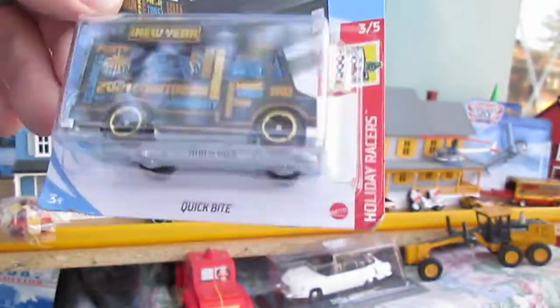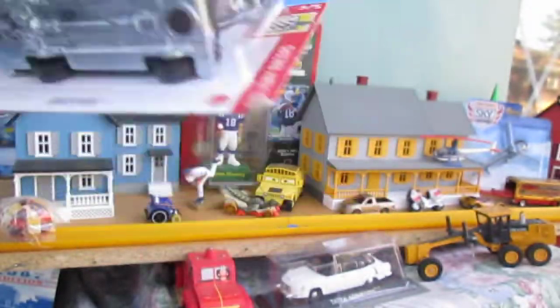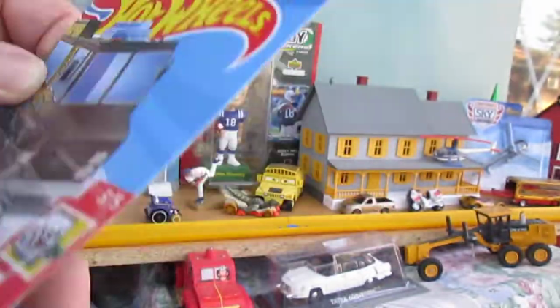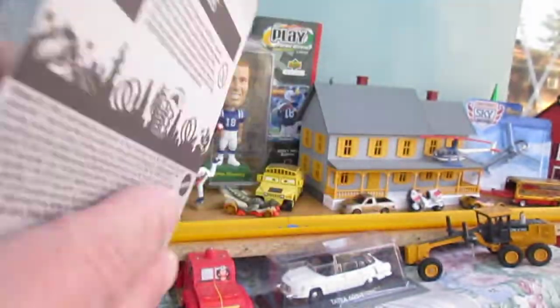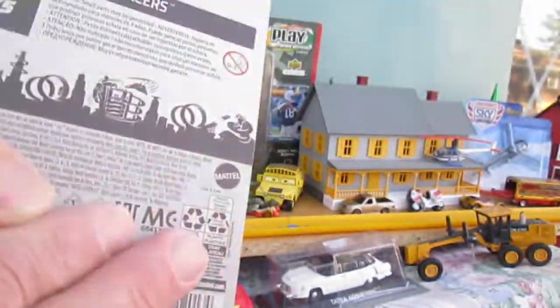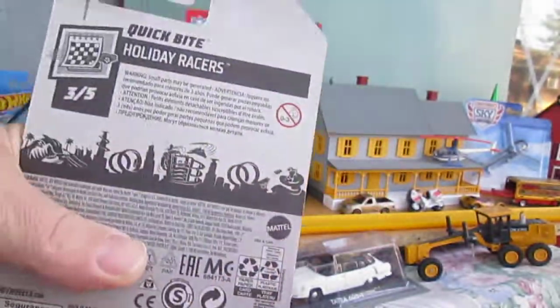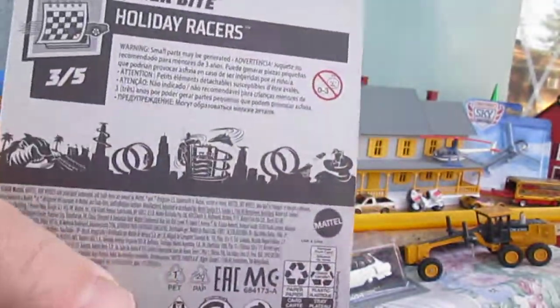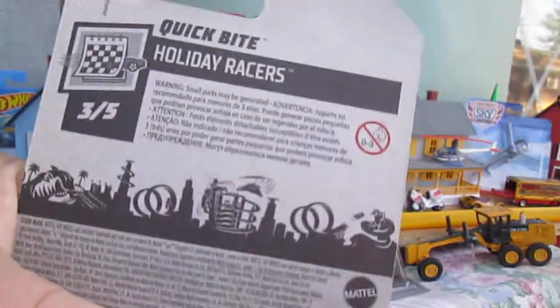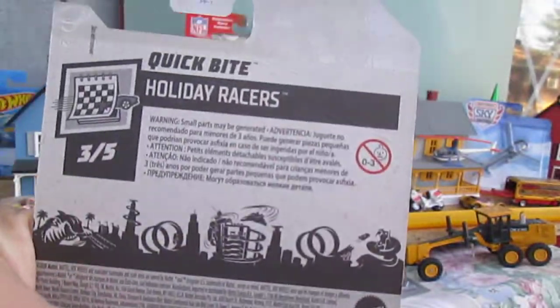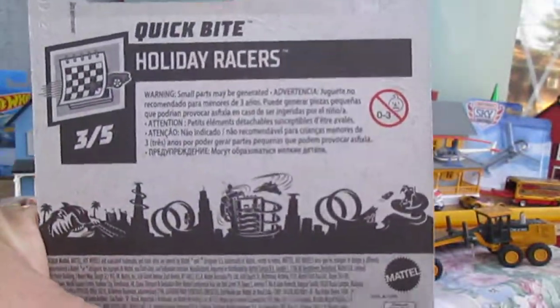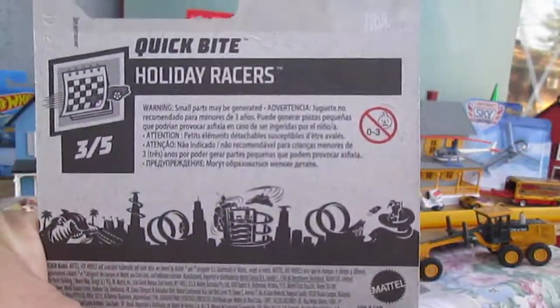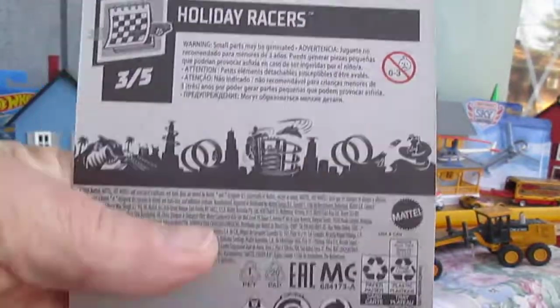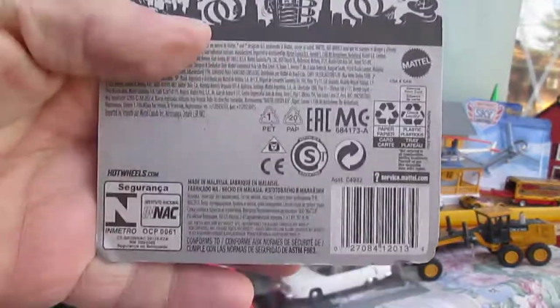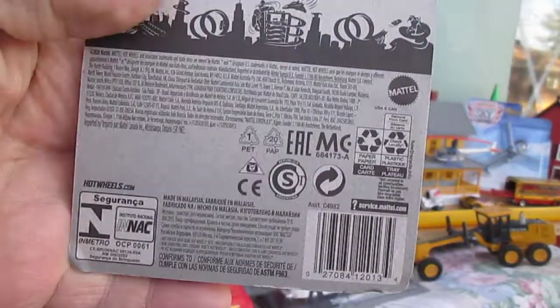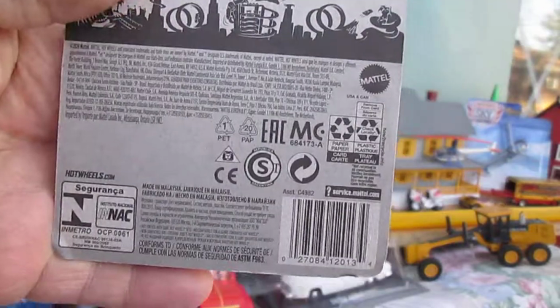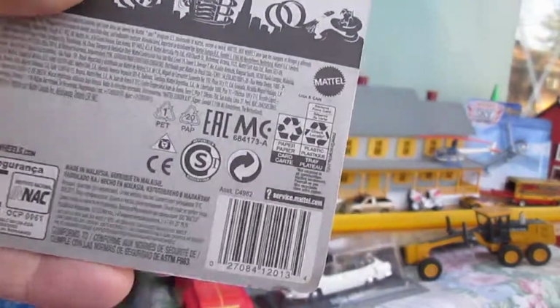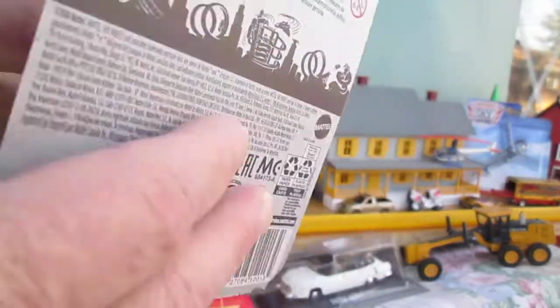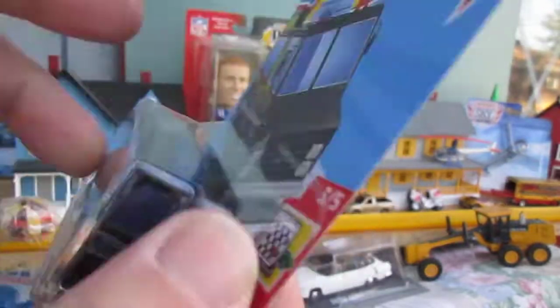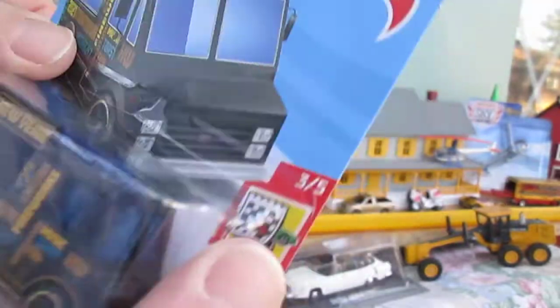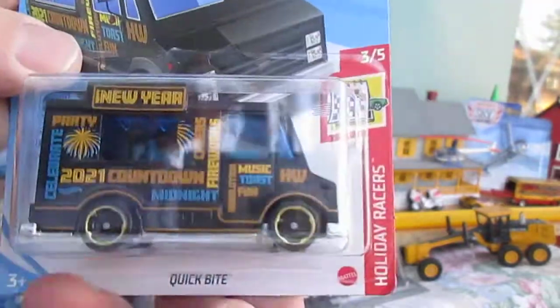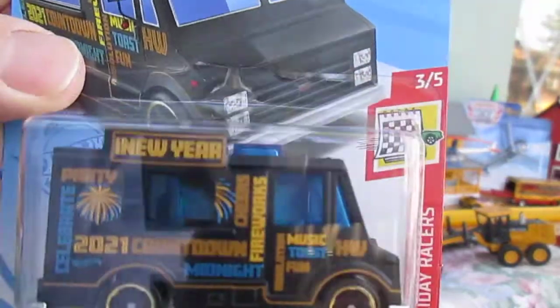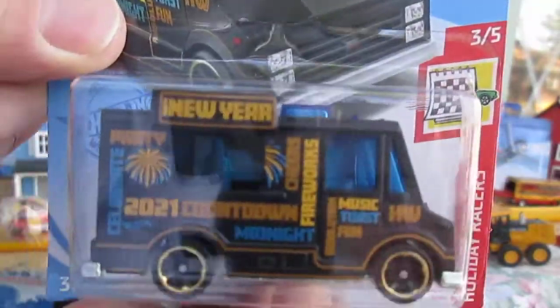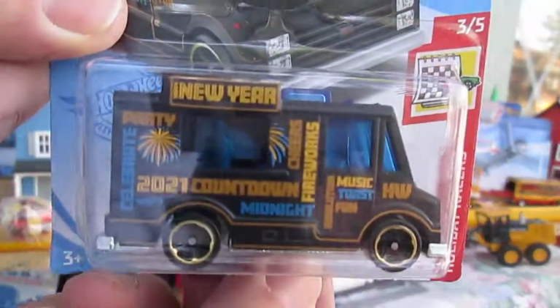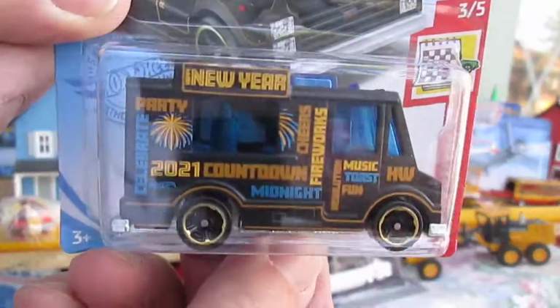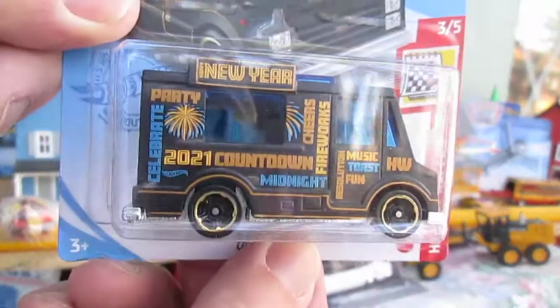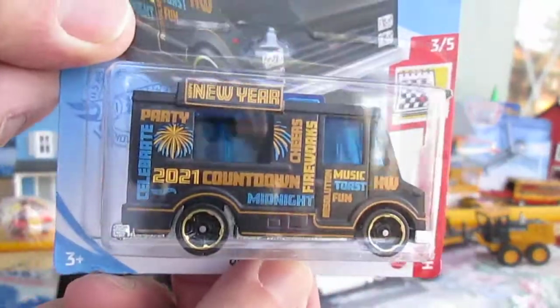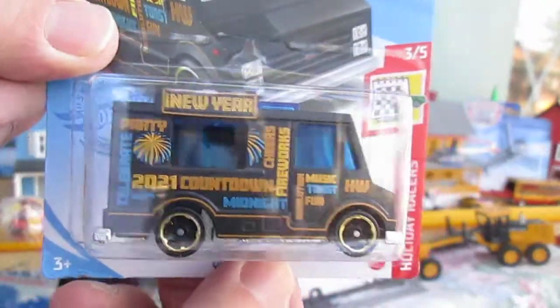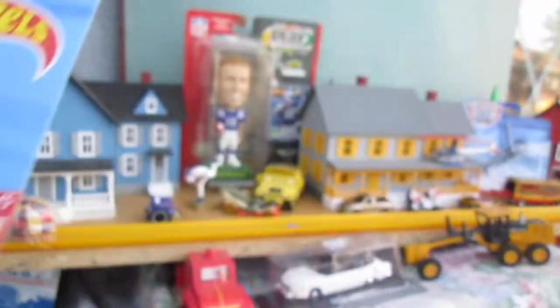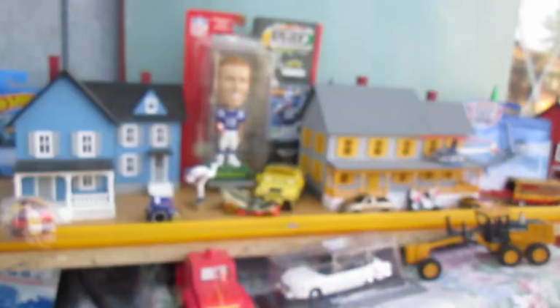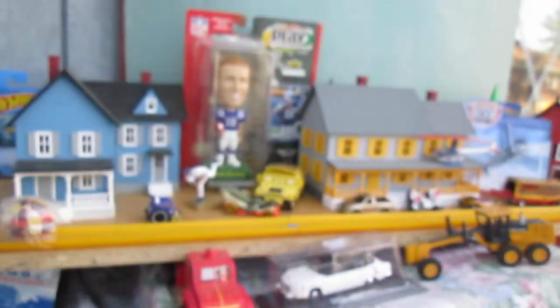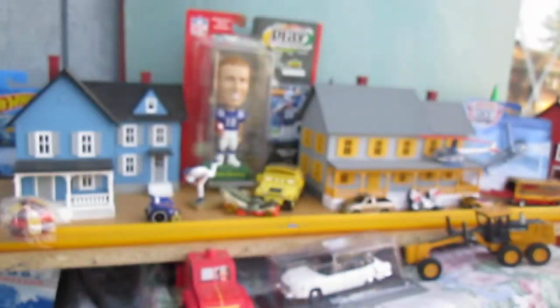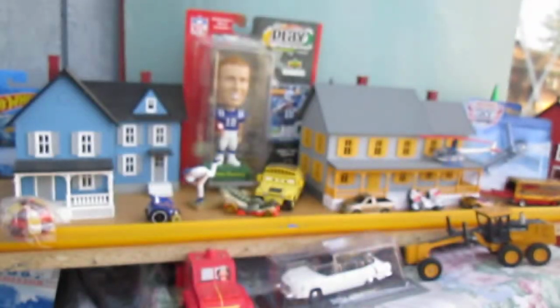Let's get it open. See what's metal, see what's plastic. You can see how it rolls over there on that track.